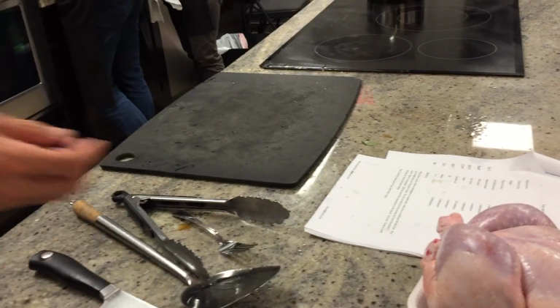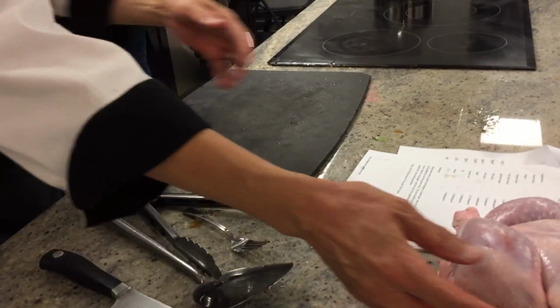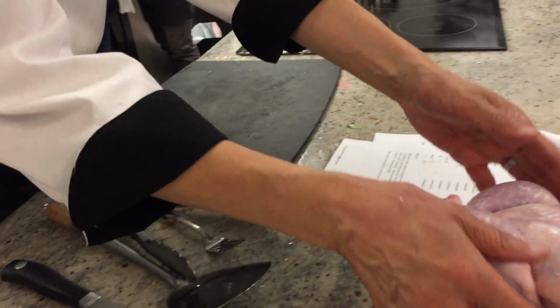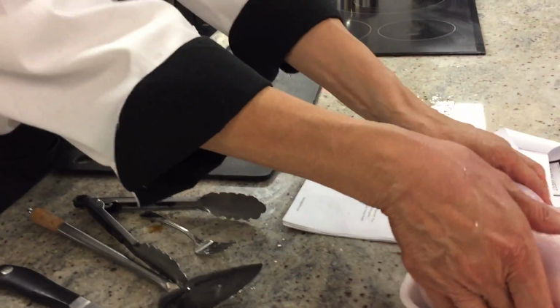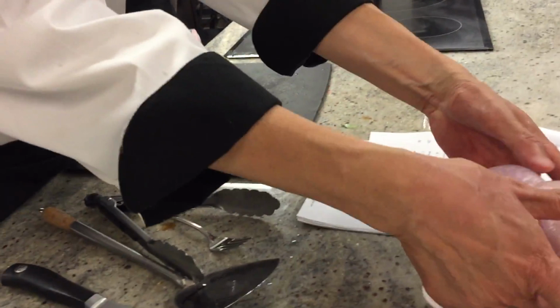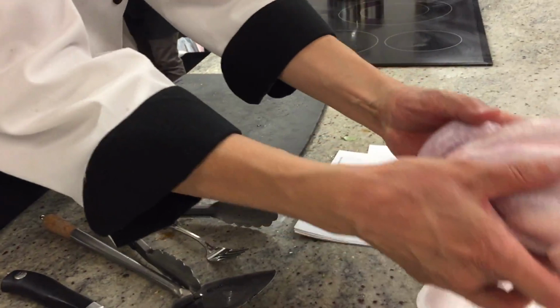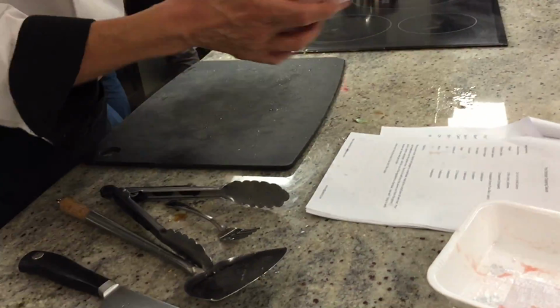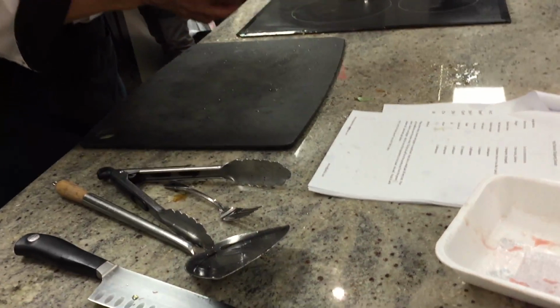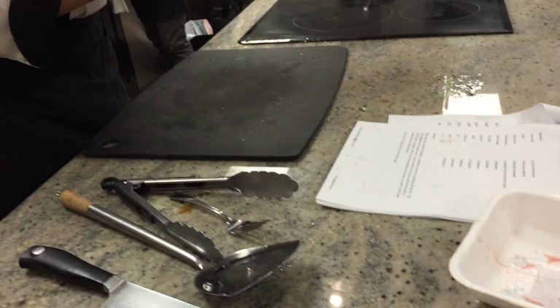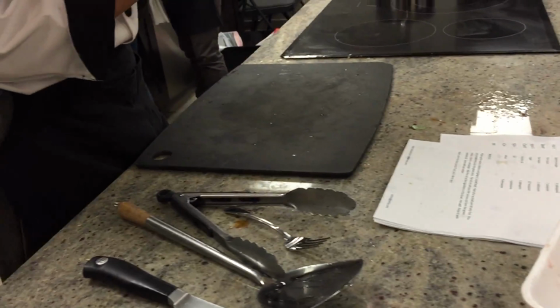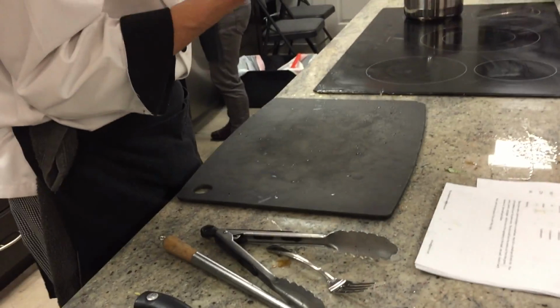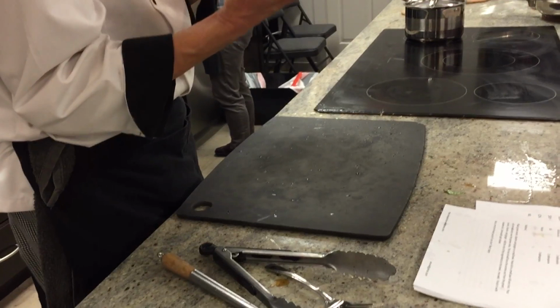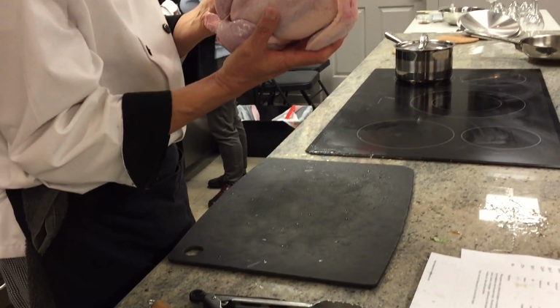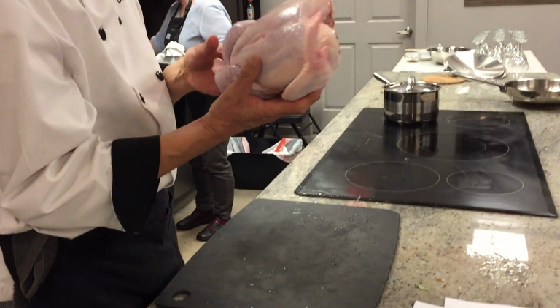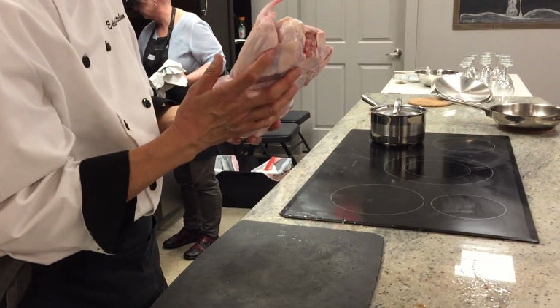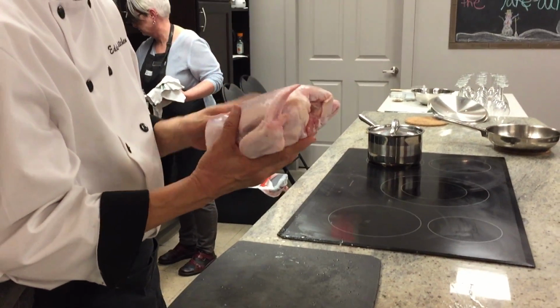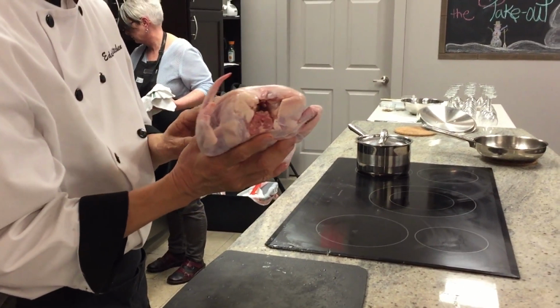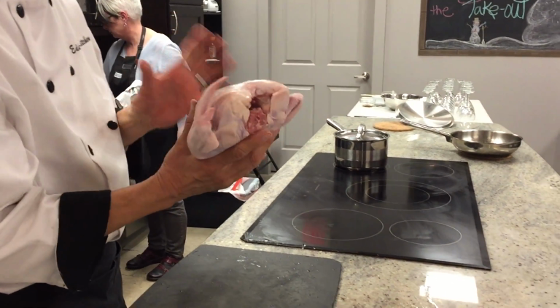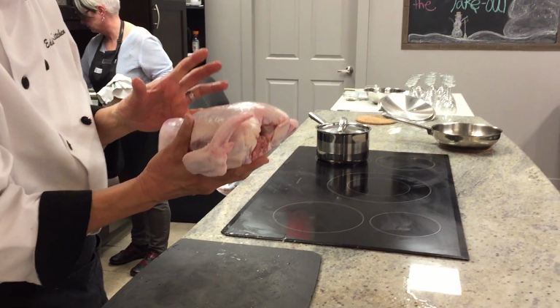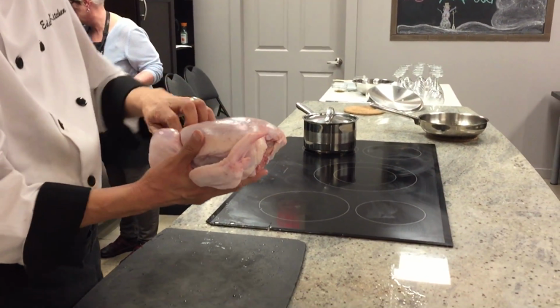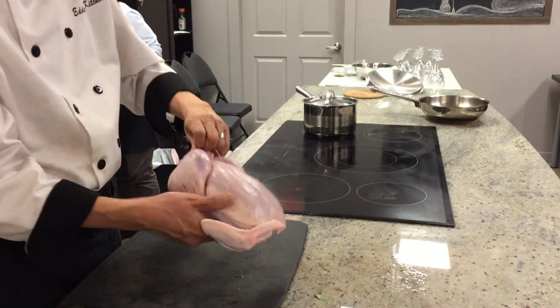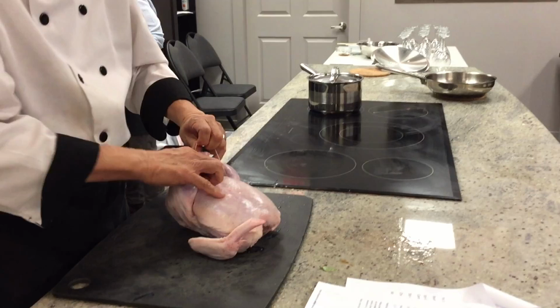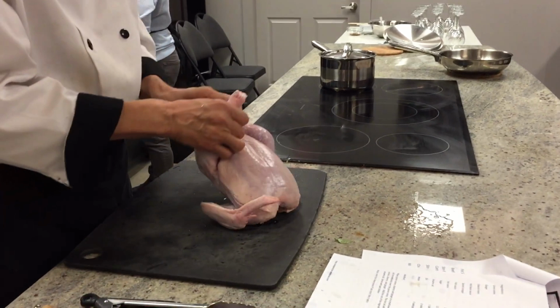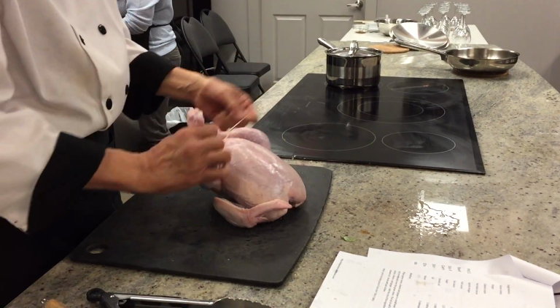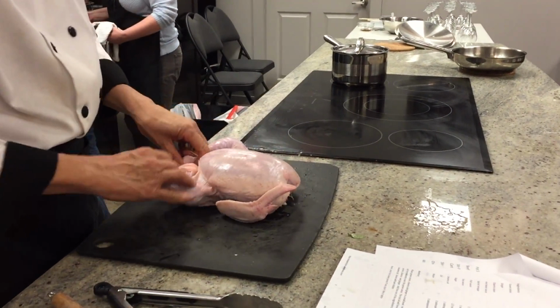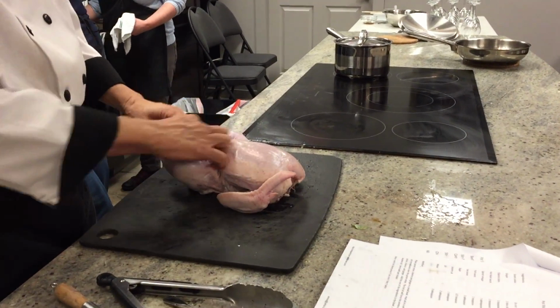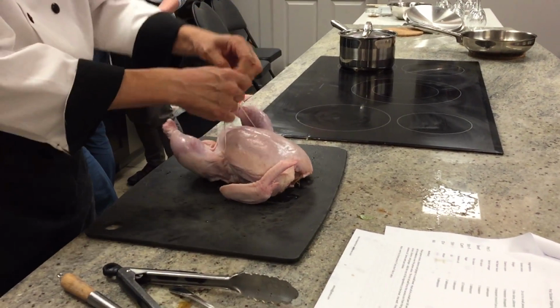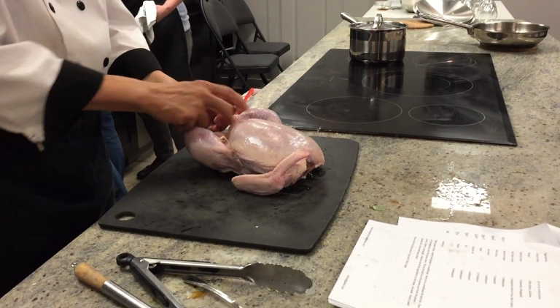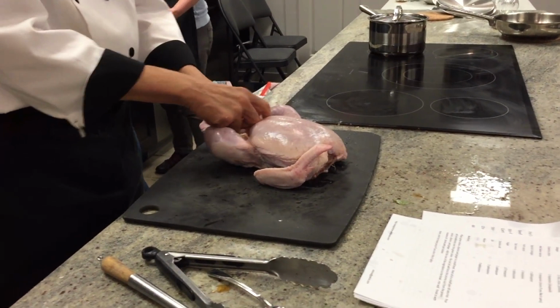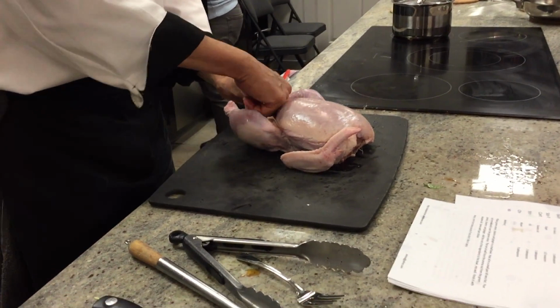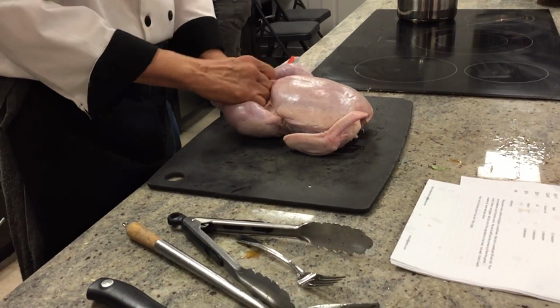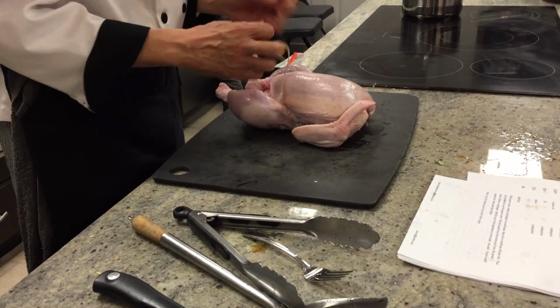I'm using a Fraser Valley chicken — the farm is actually in Abbotsford, so this is an organic chicken. I'm going to show you how to debone a chicken.